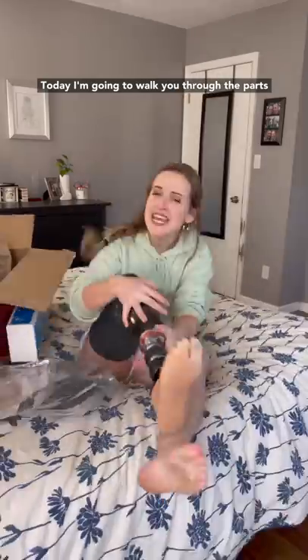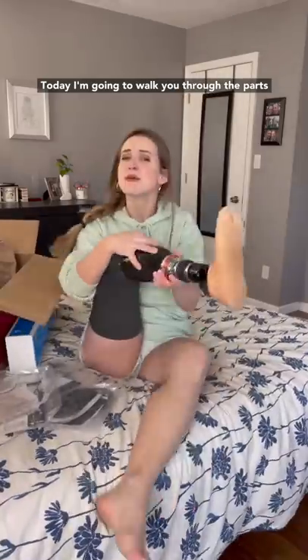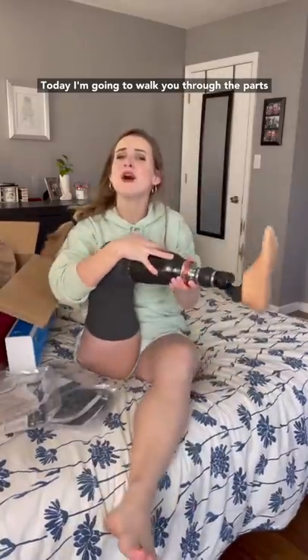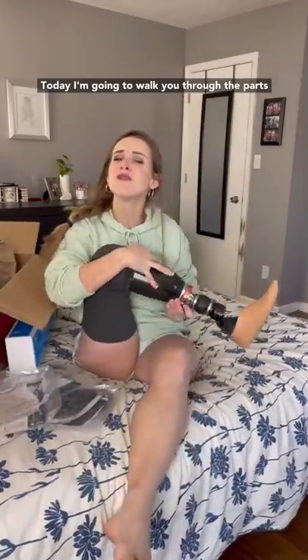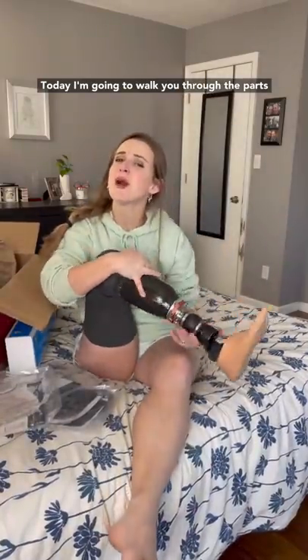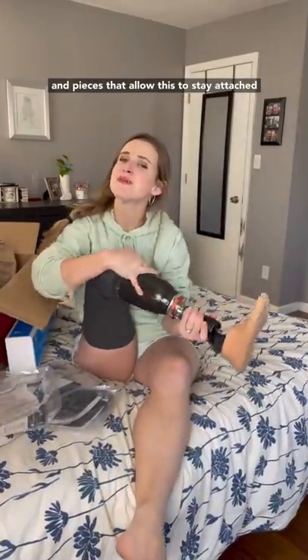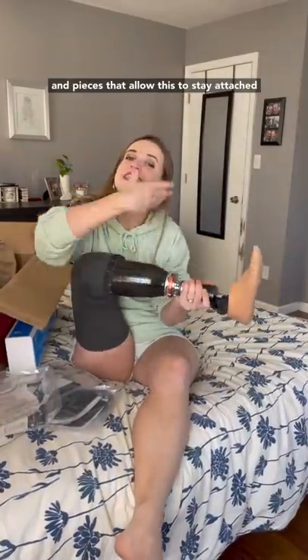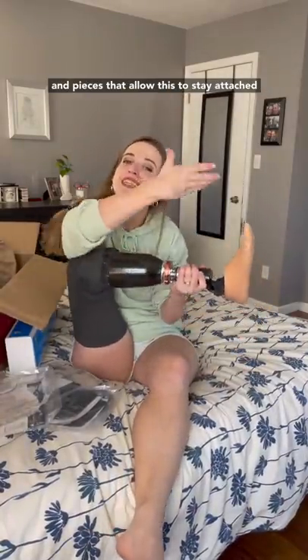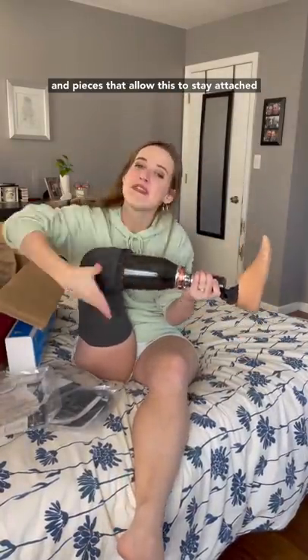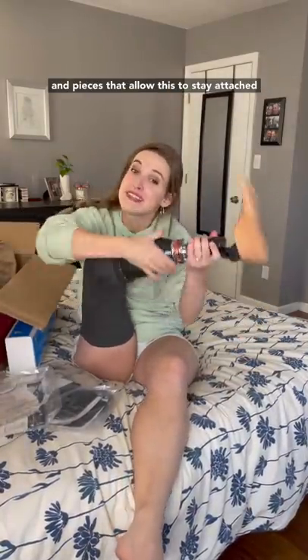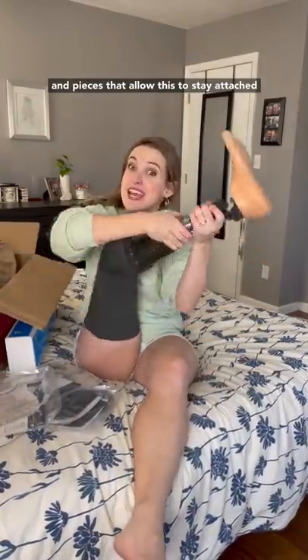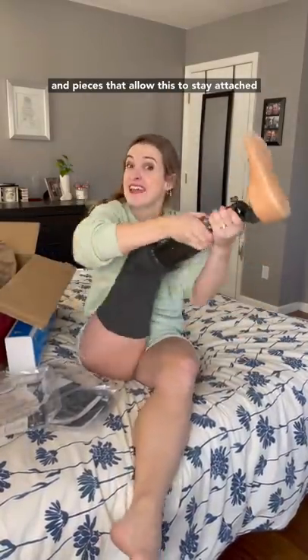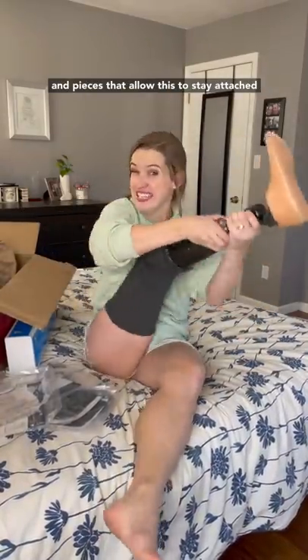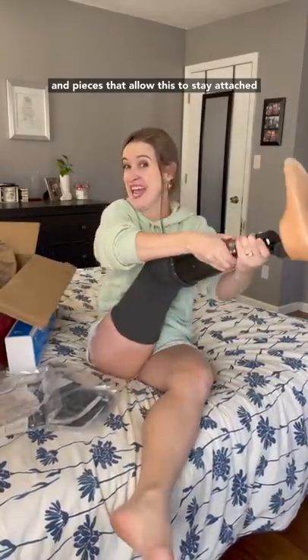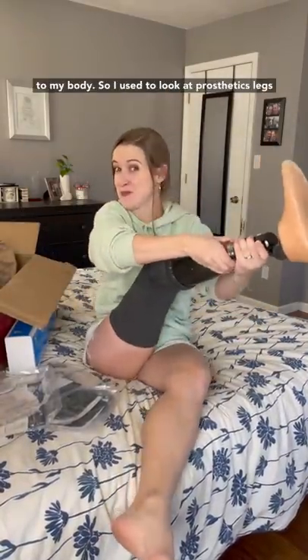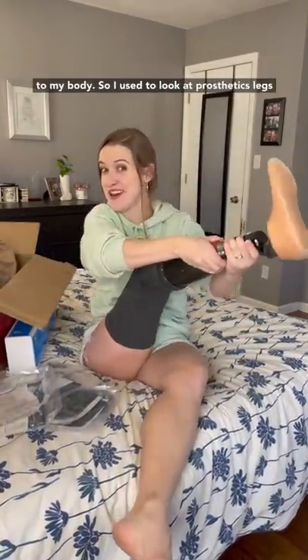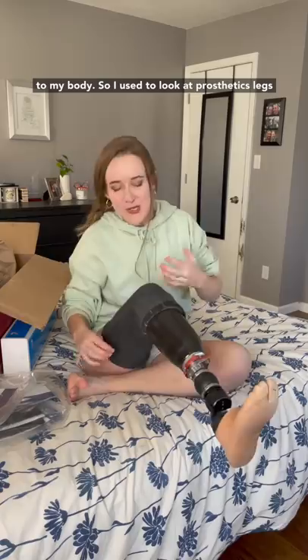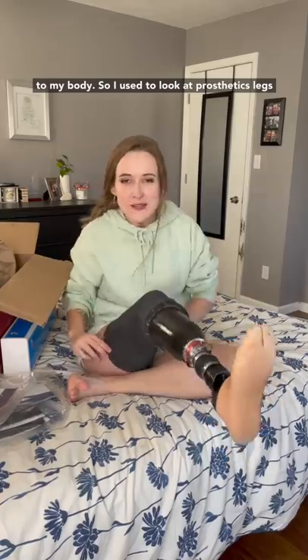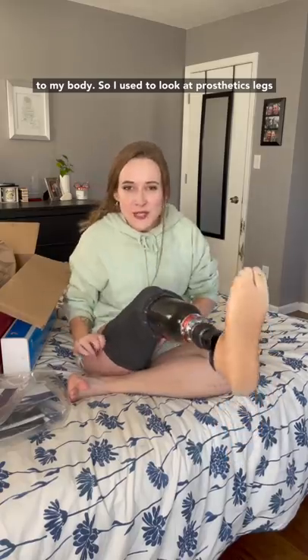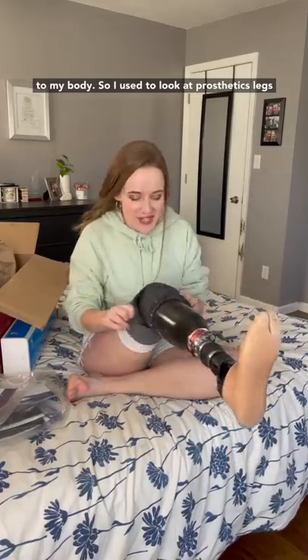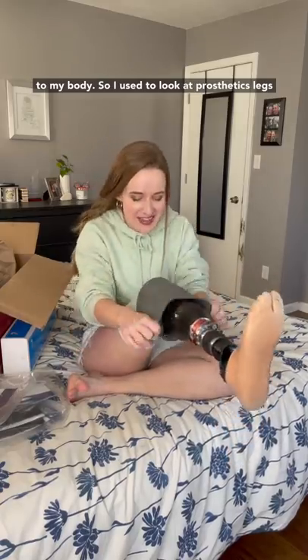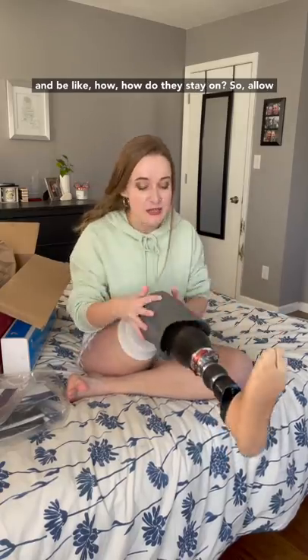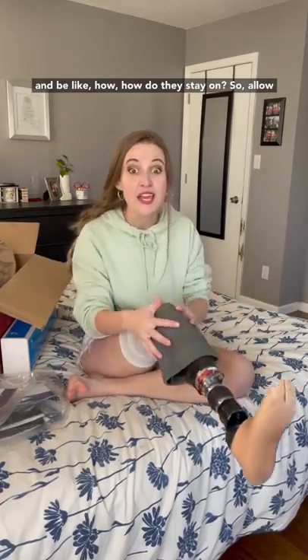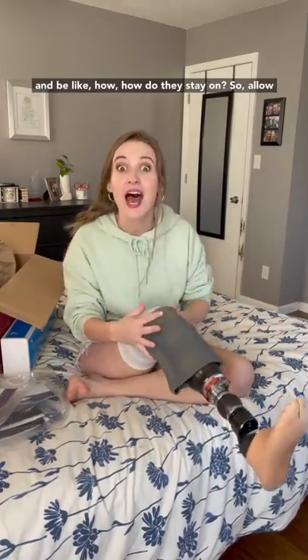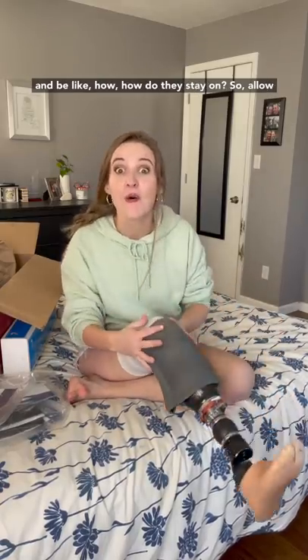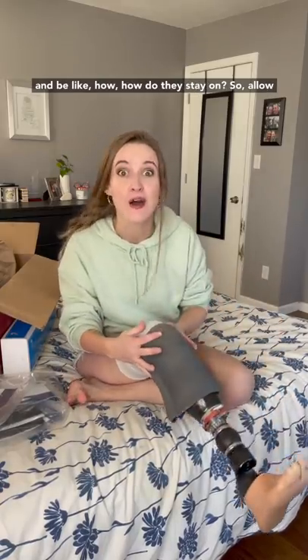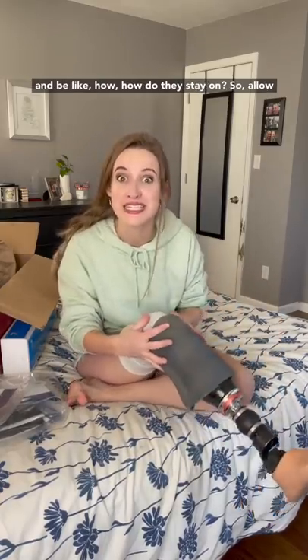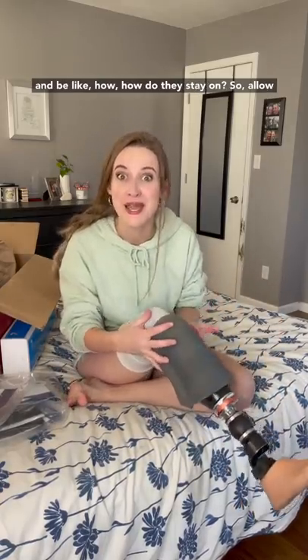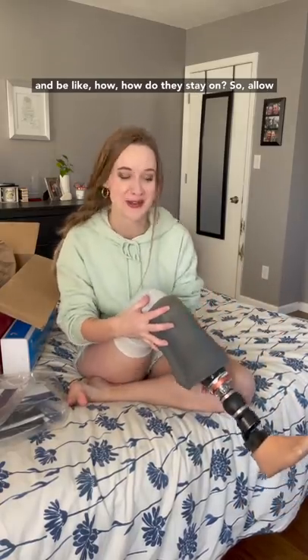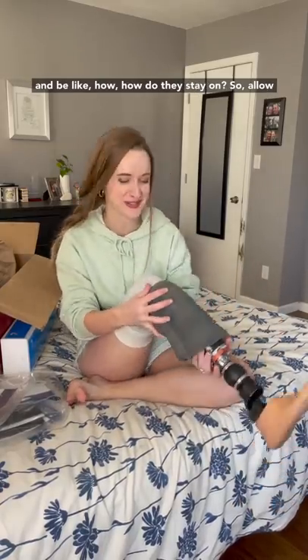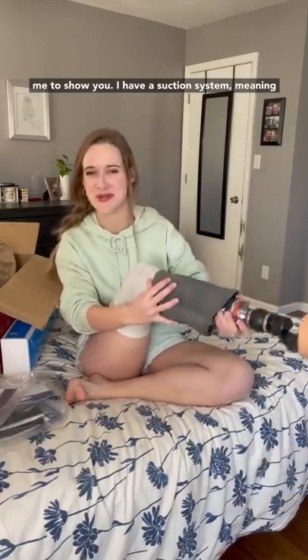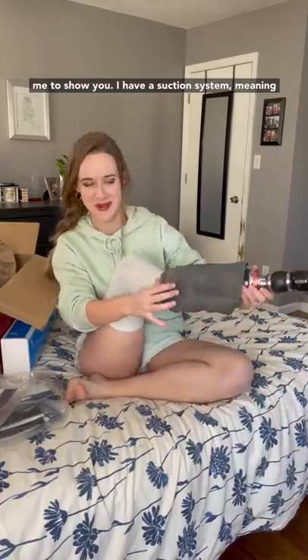Today I'm going to walk you through the parts and pieces that allow this to stay attached to my body. I used to look at prosthetic legs and be like, how do they stay on? So allow me to show you.